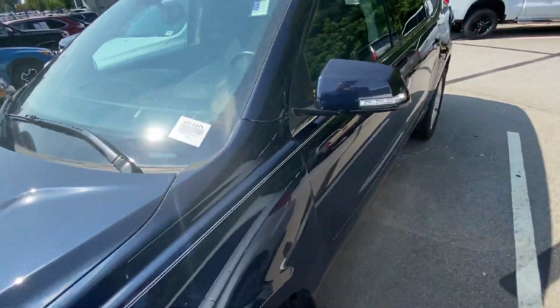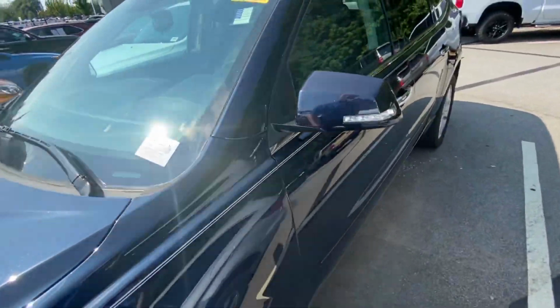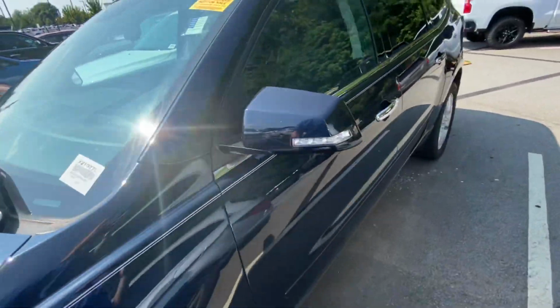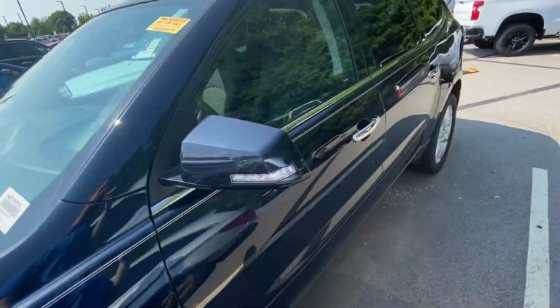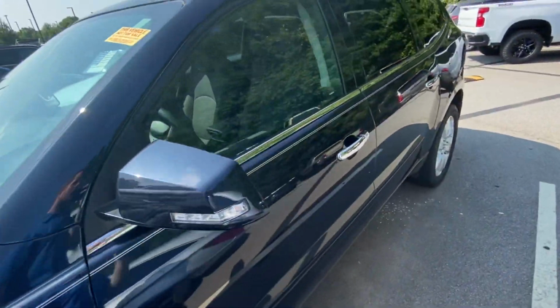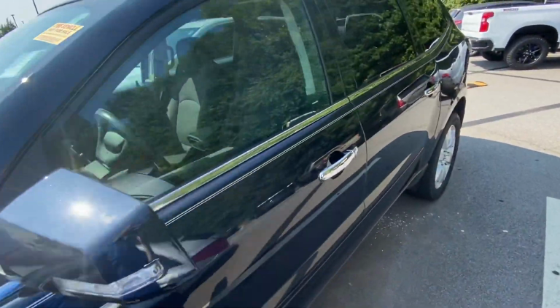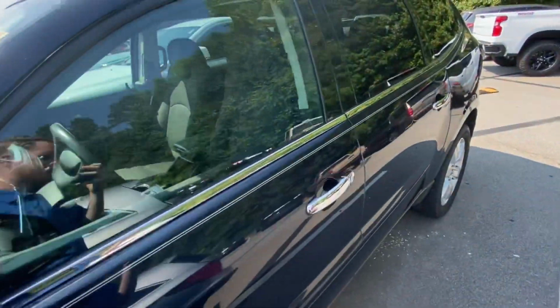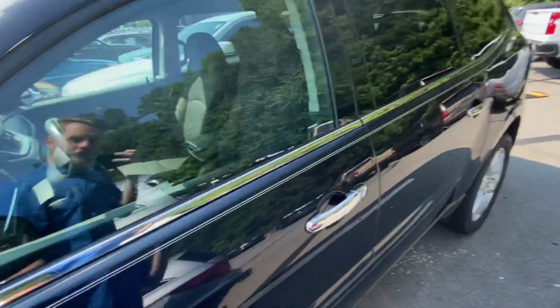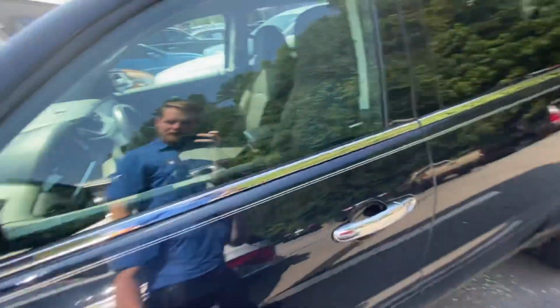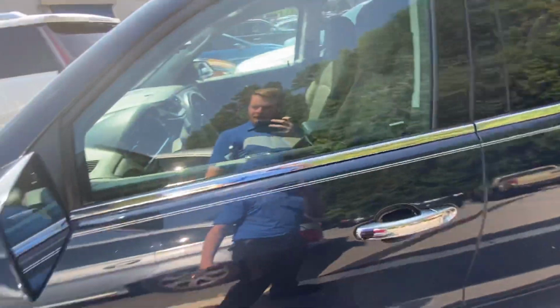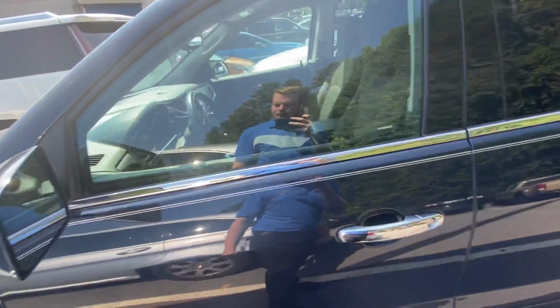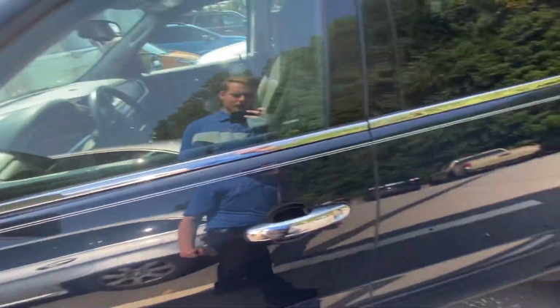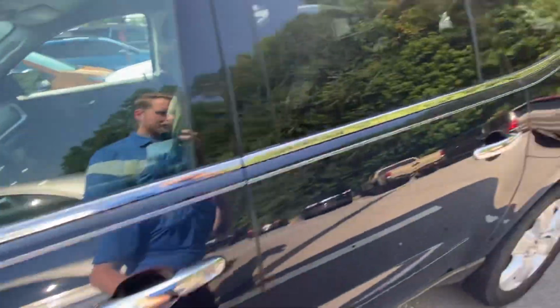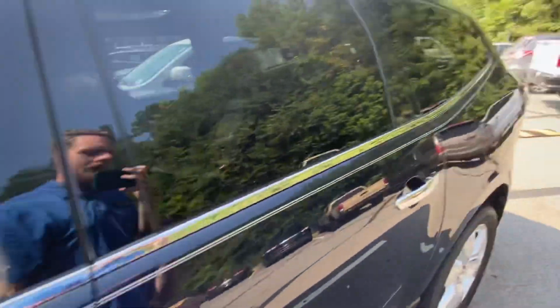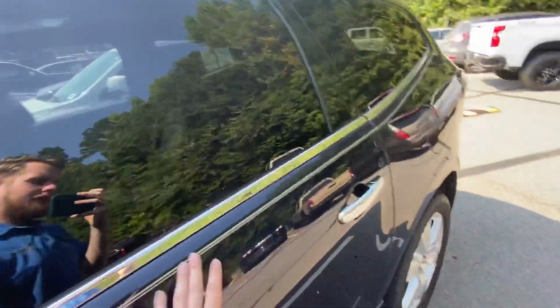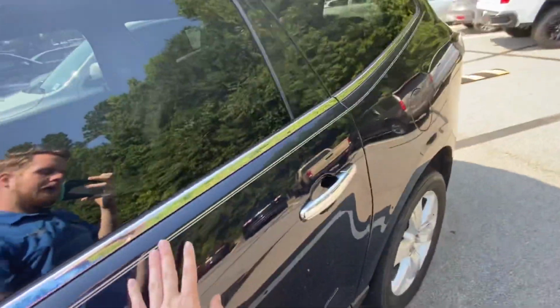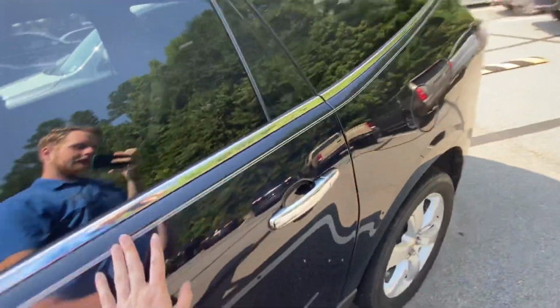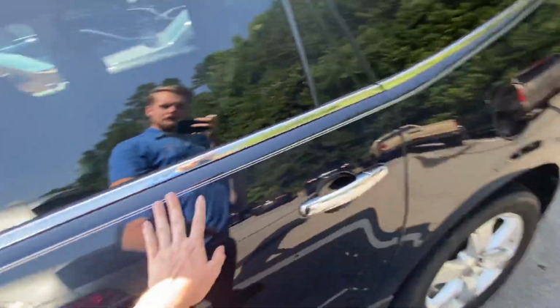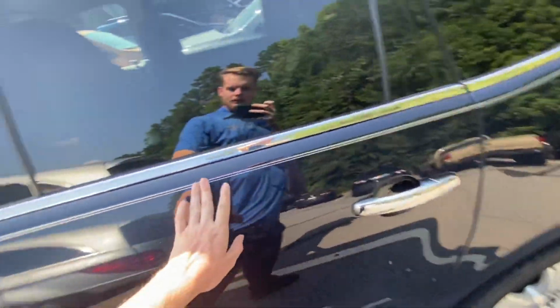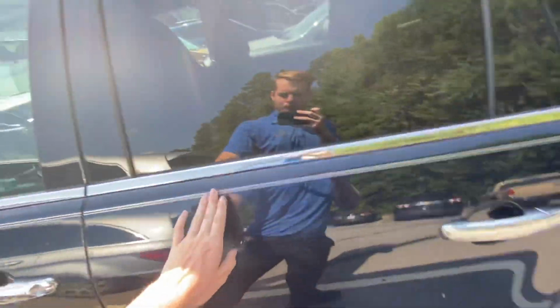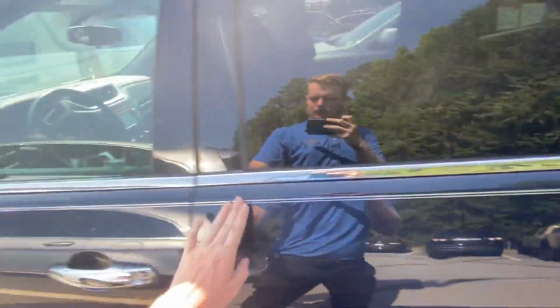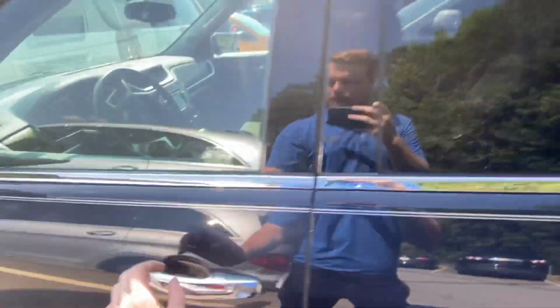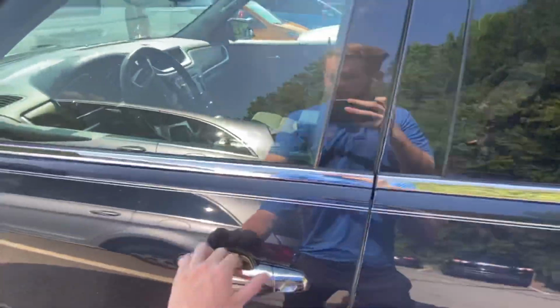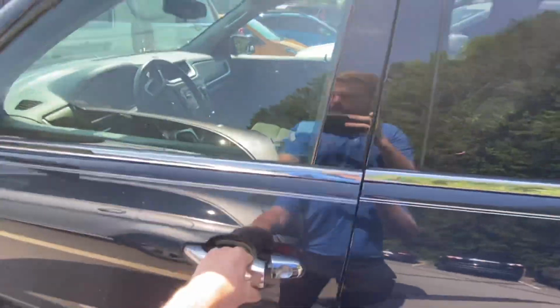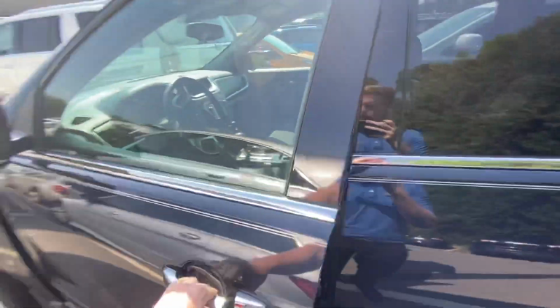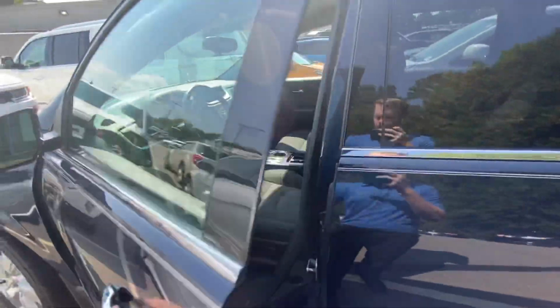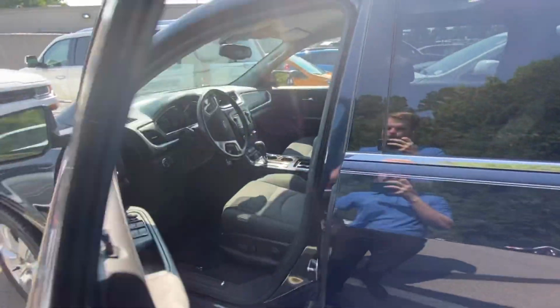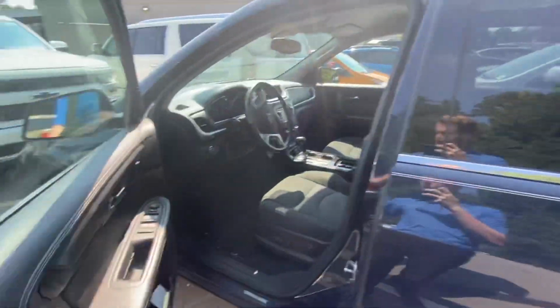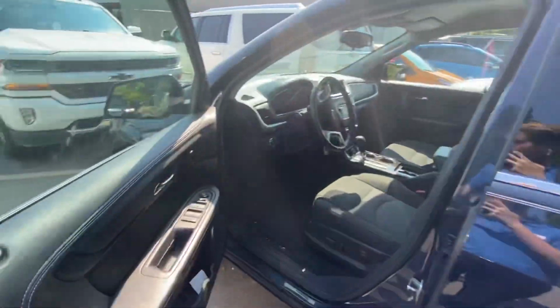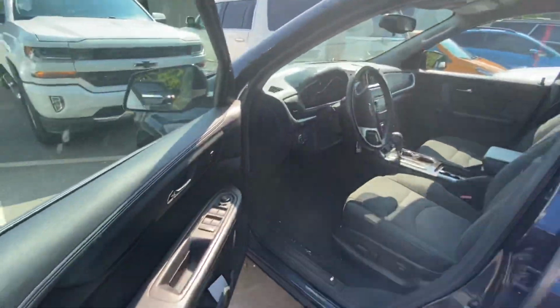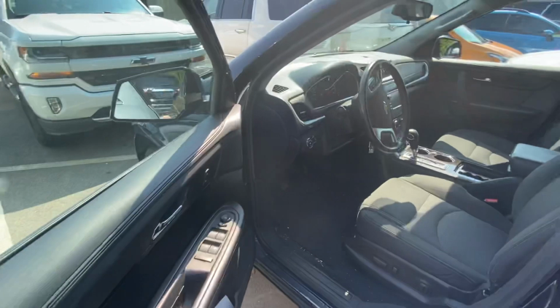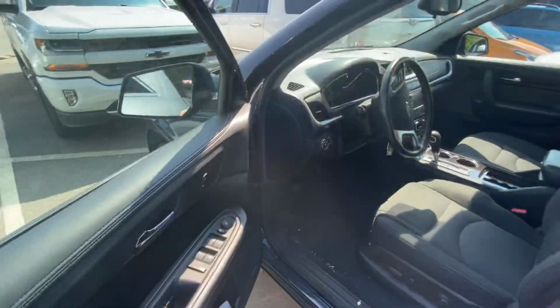The first thing you're going to notice is this brilliant midnight blue color with the white accent stripe. It really makes for a beautiful vehicle — great contrast there.